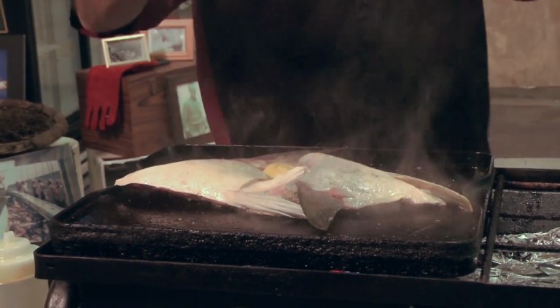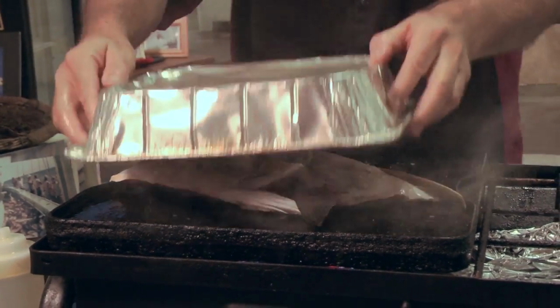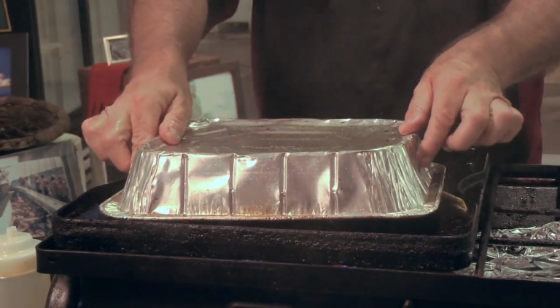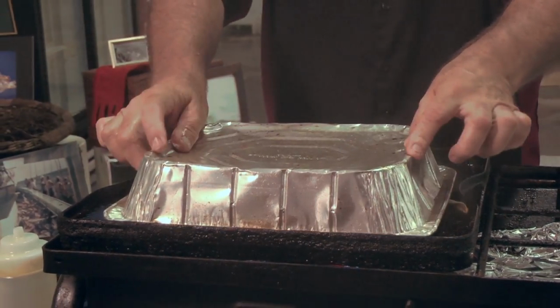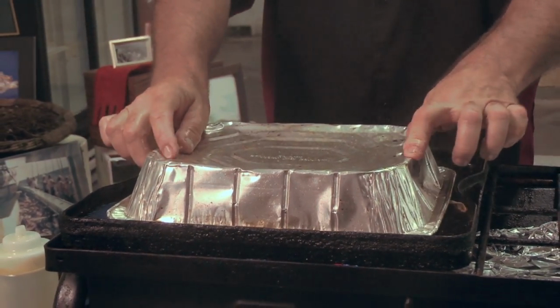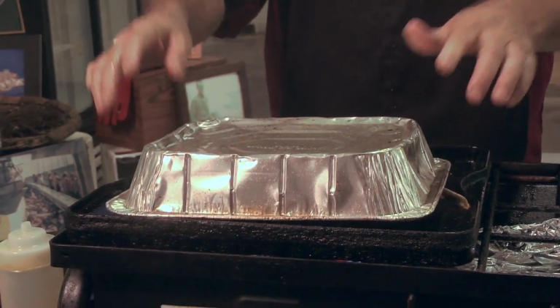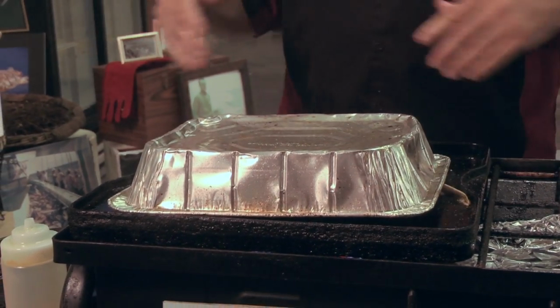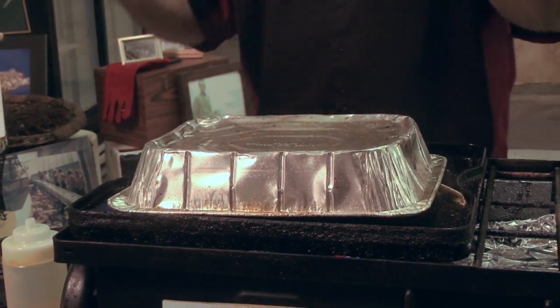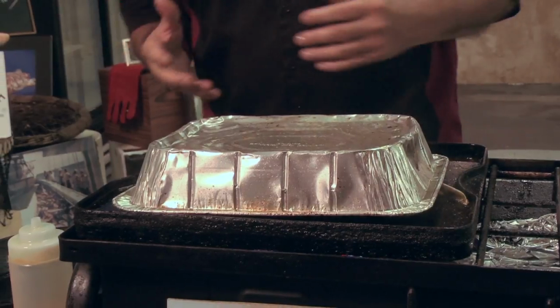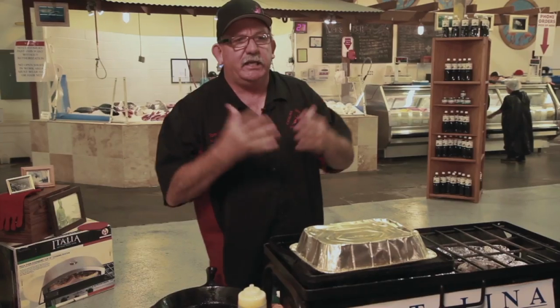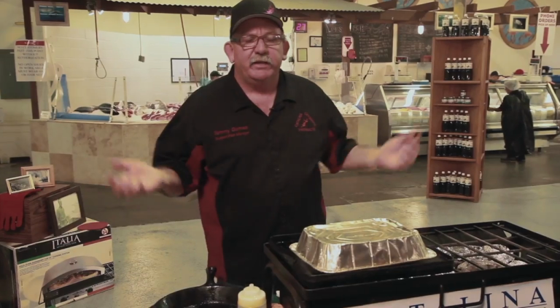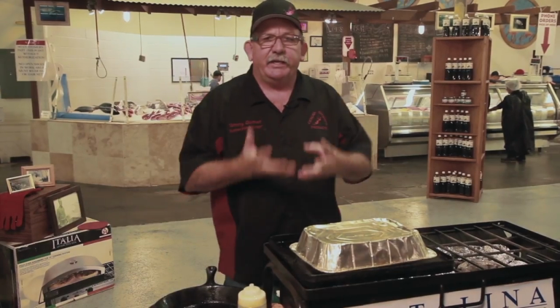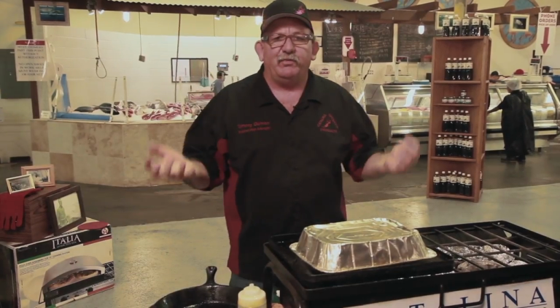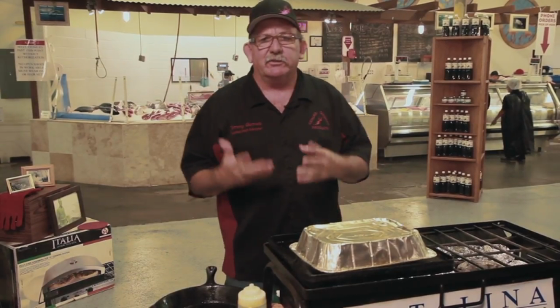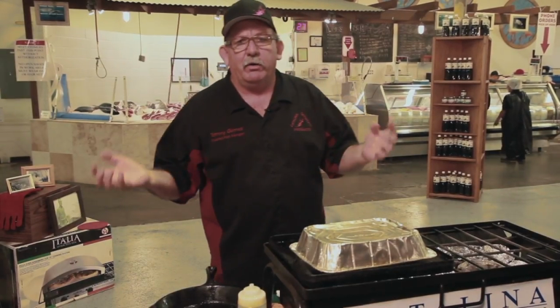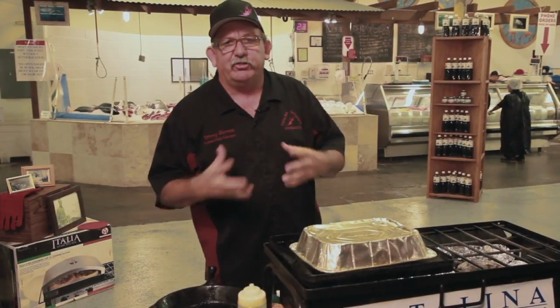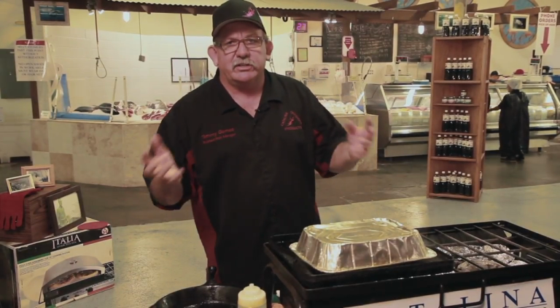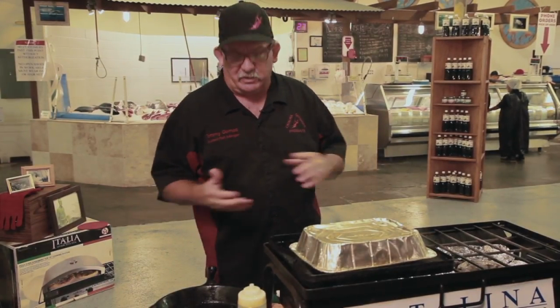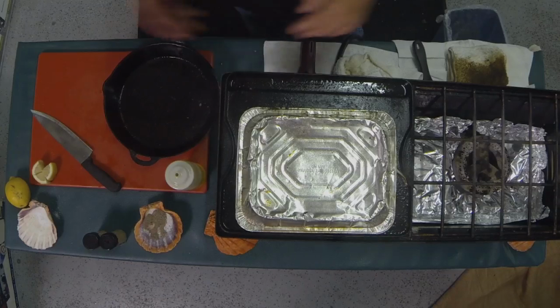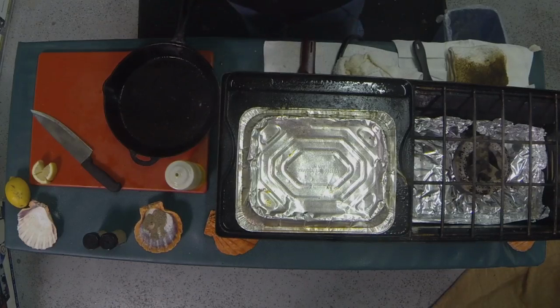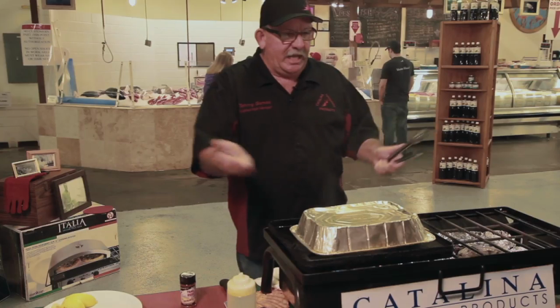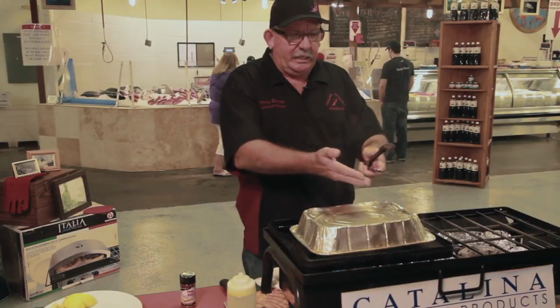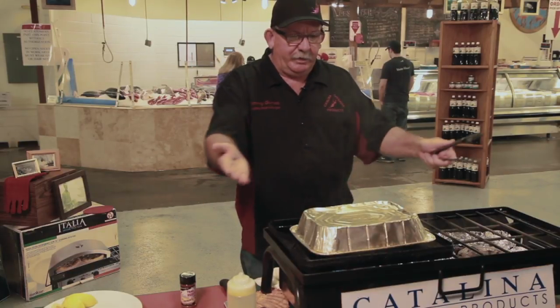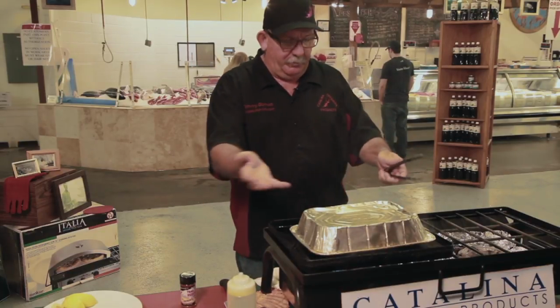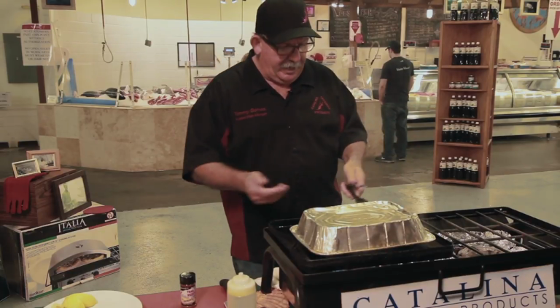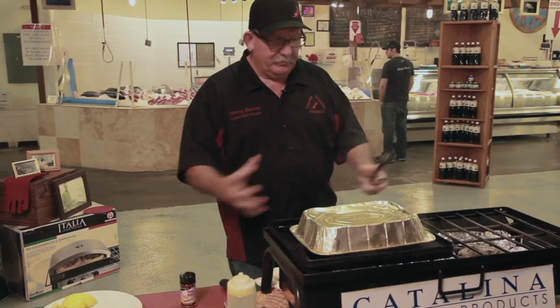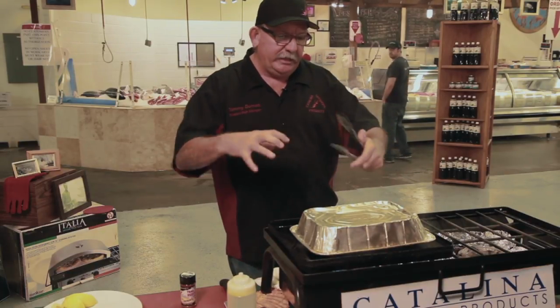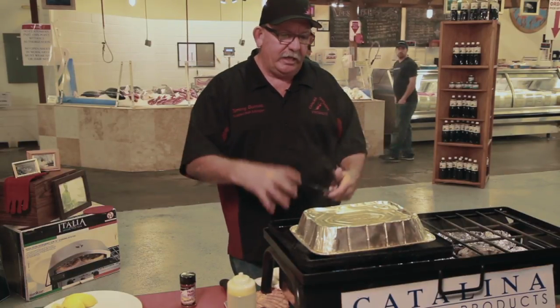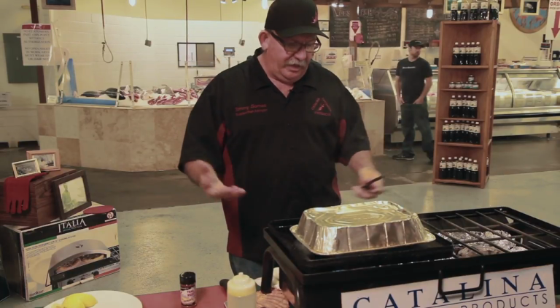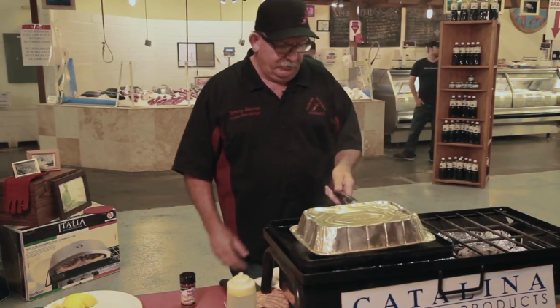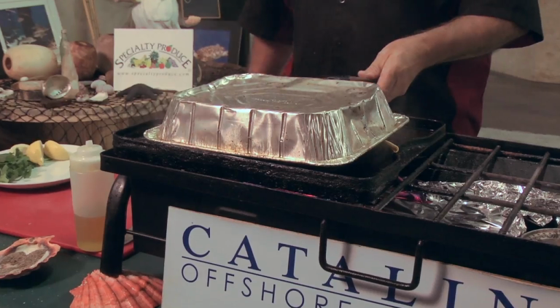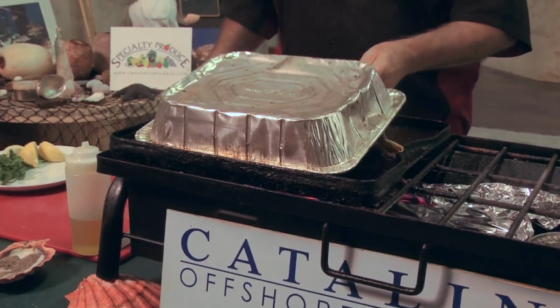Put that lemon right in the middle, take our cover, and we're just gonna cover it up. We're gonna let that steam get in there and get those flavors flowing — the juices and the spices. See that steam coming out of the pan, locking in that flavor and the juices.